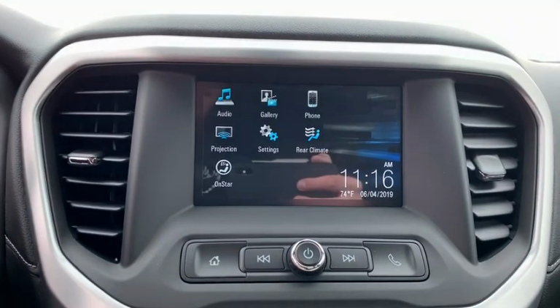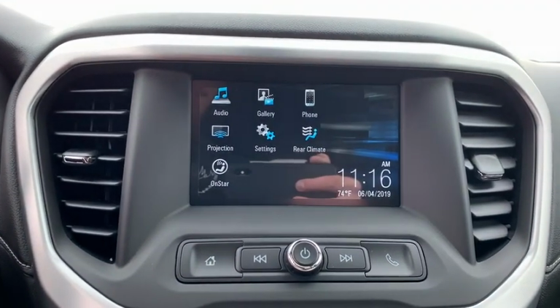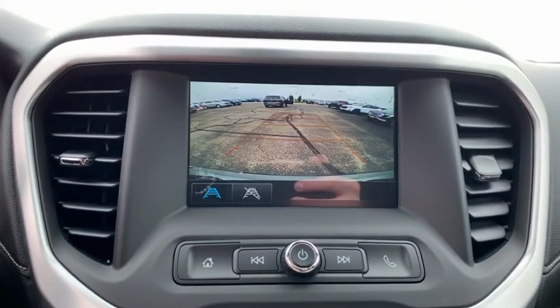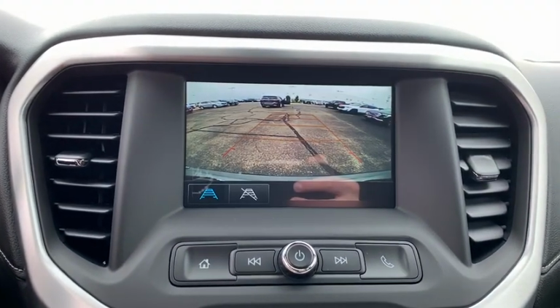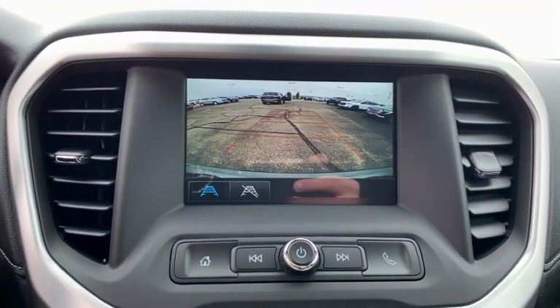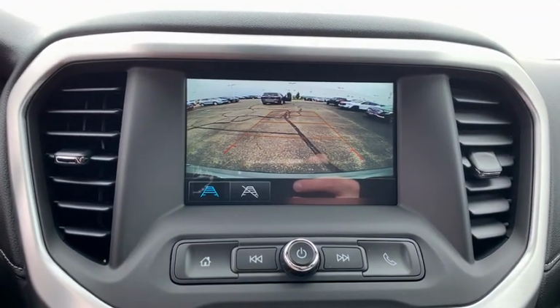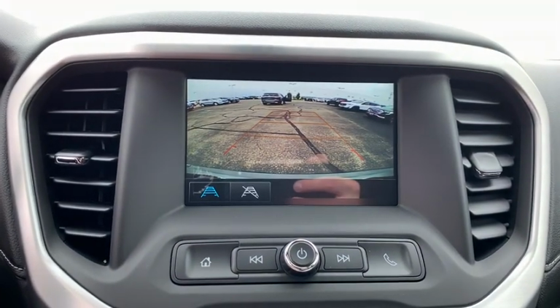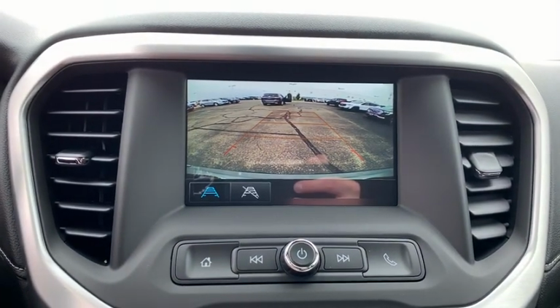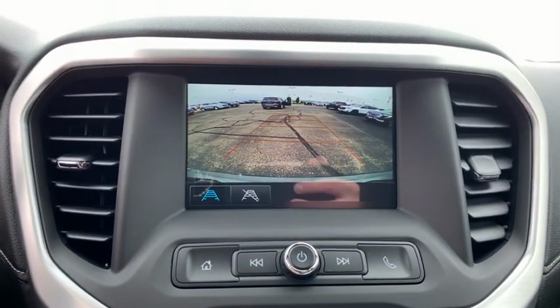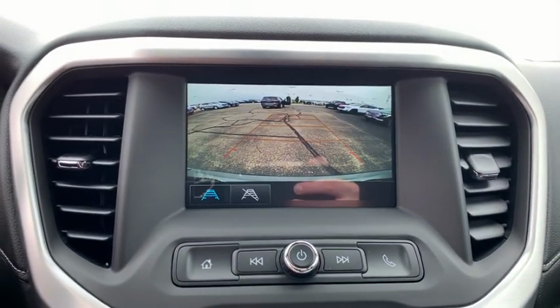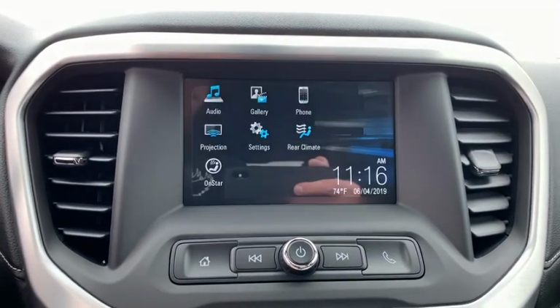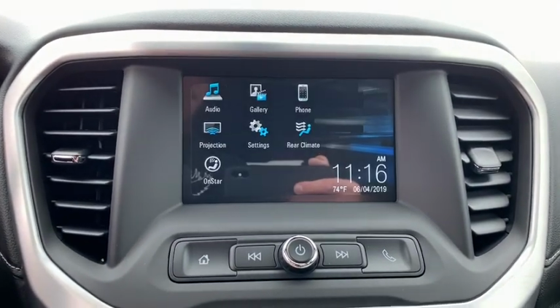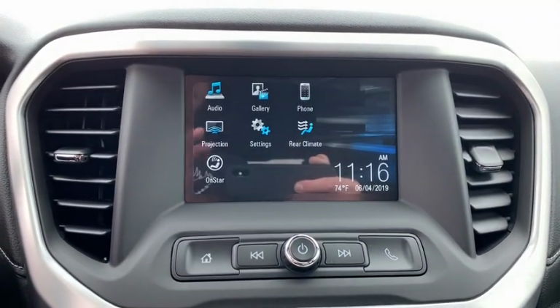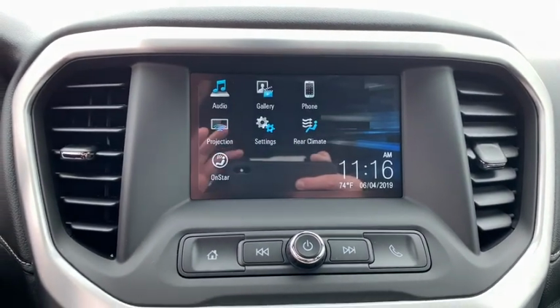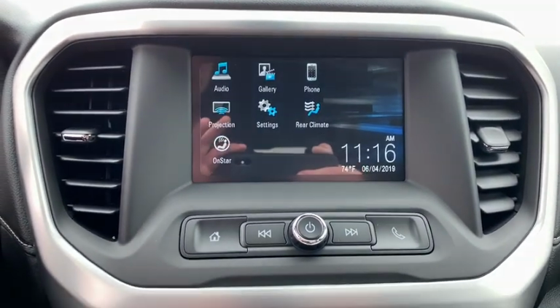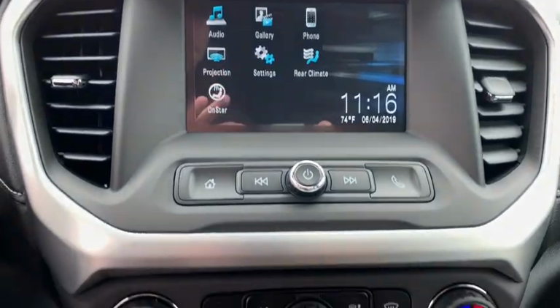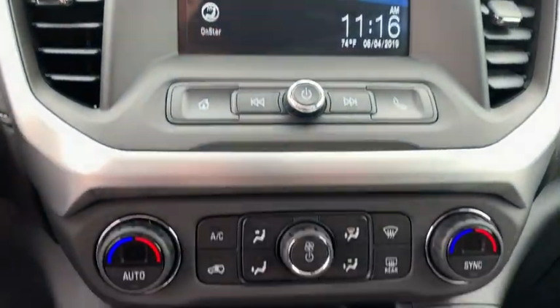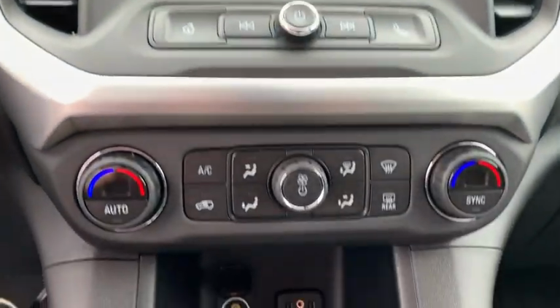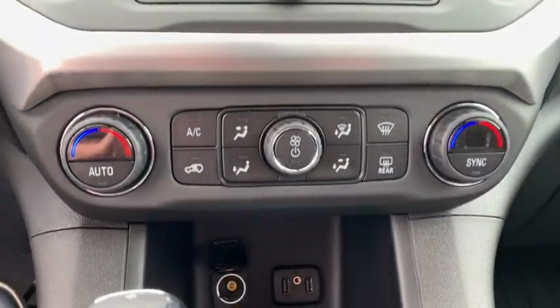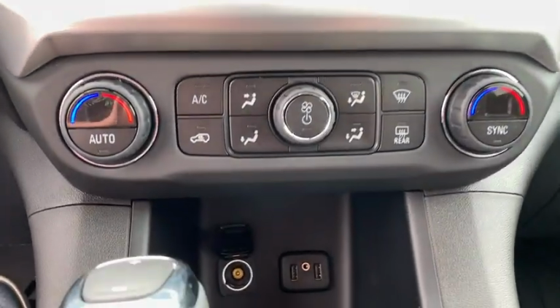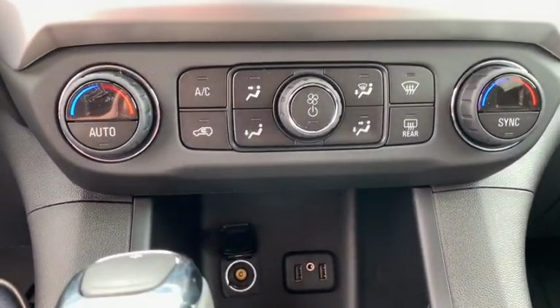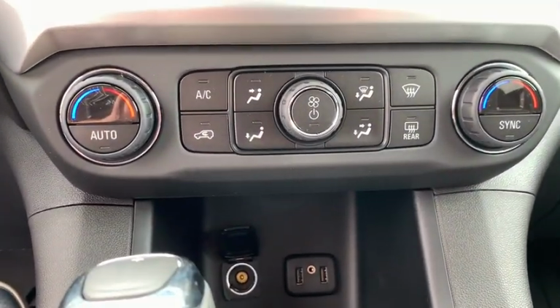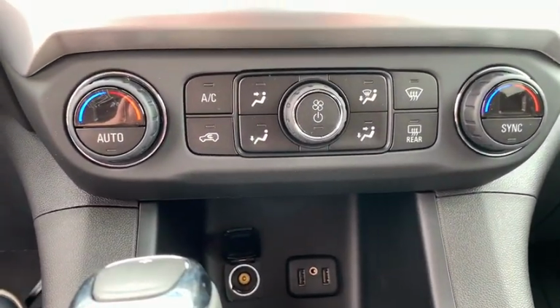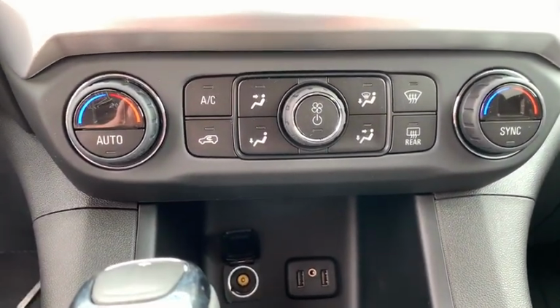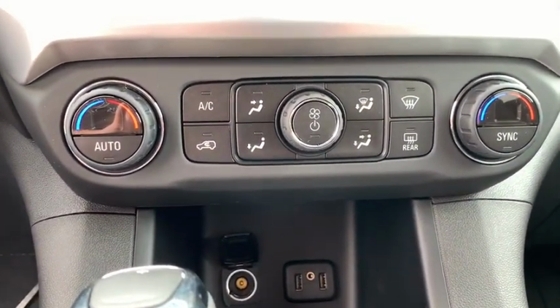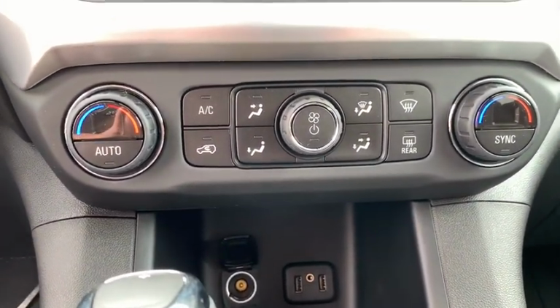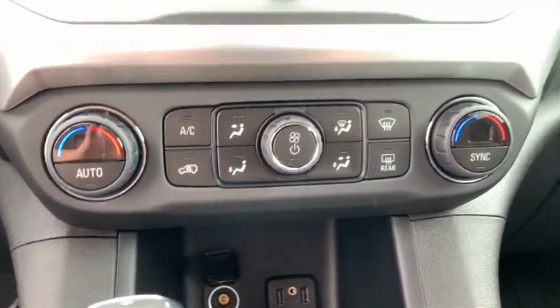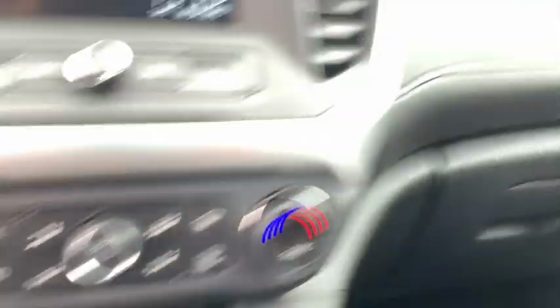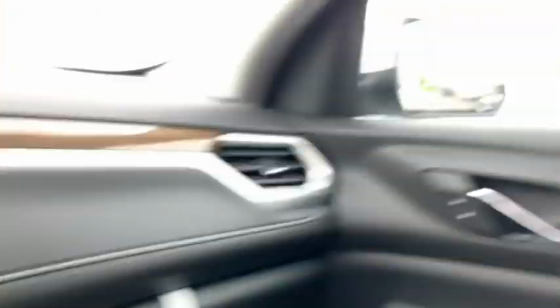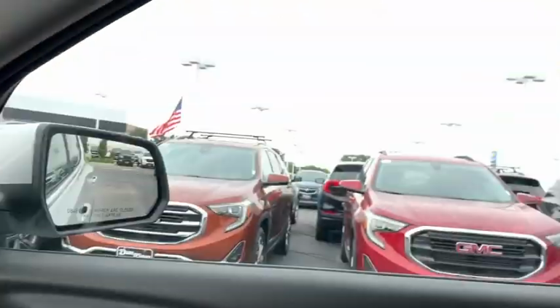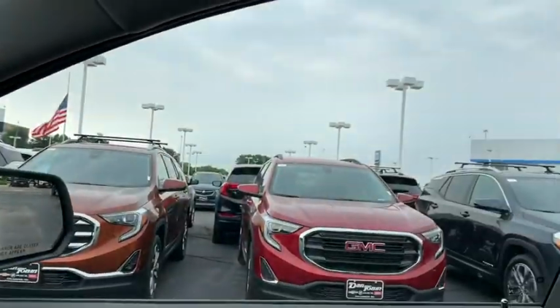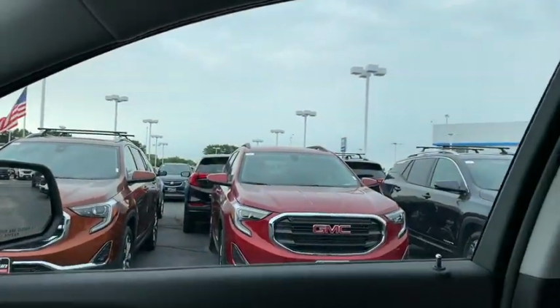Brake assist, panic alarm, overhead console, remote keyless entry, front reading lamps, rear window wiper, driver vanity mirror.